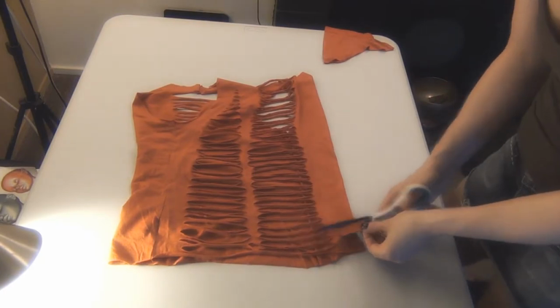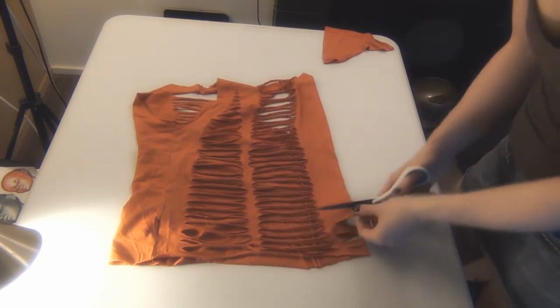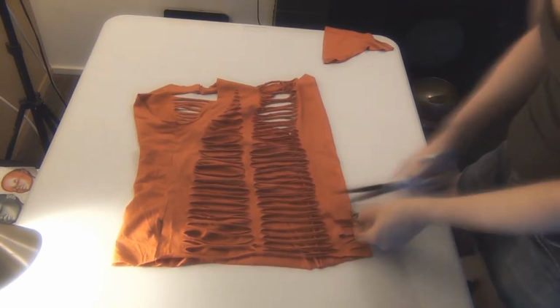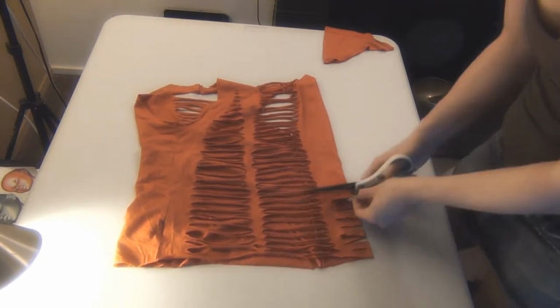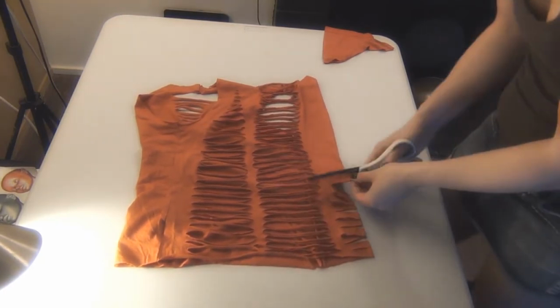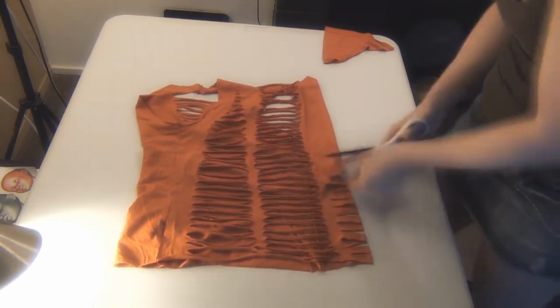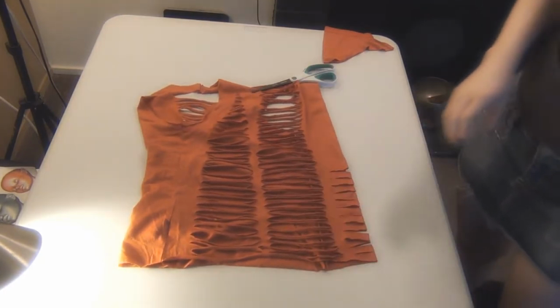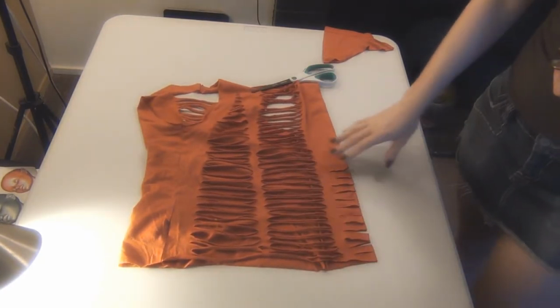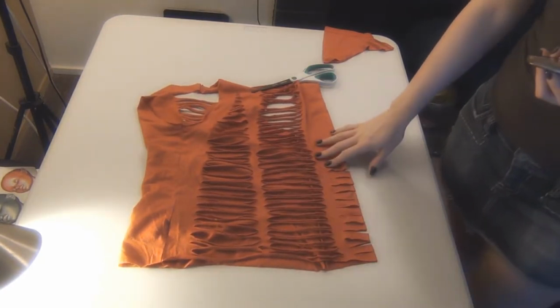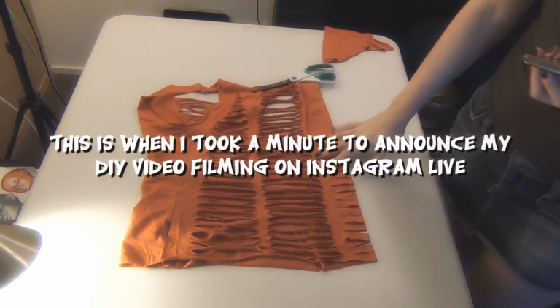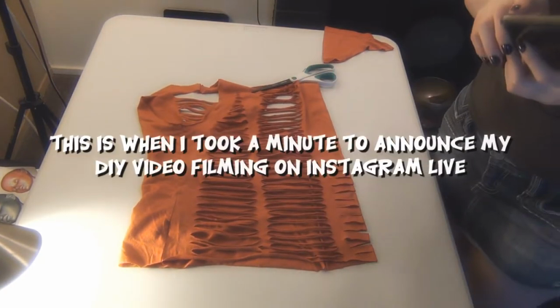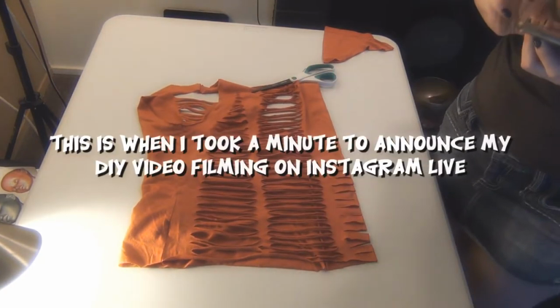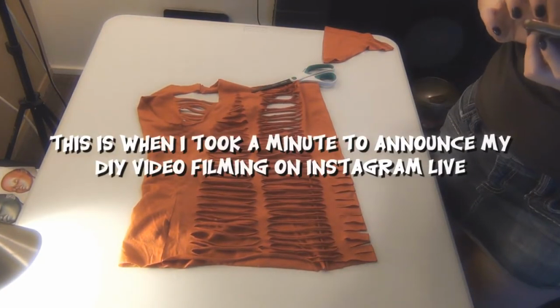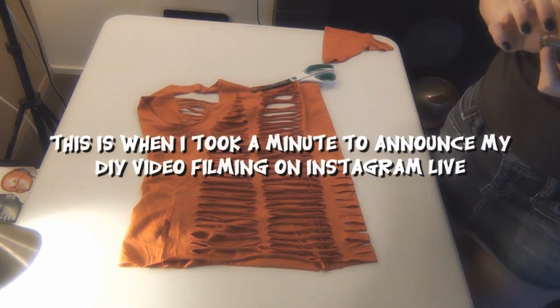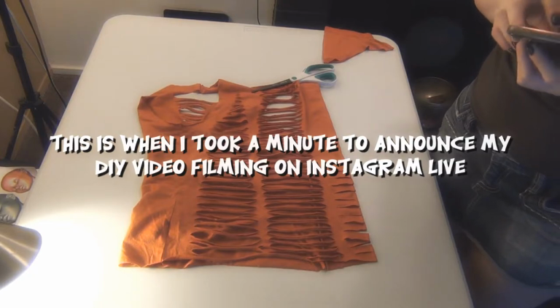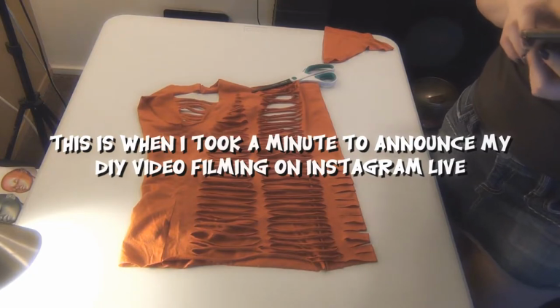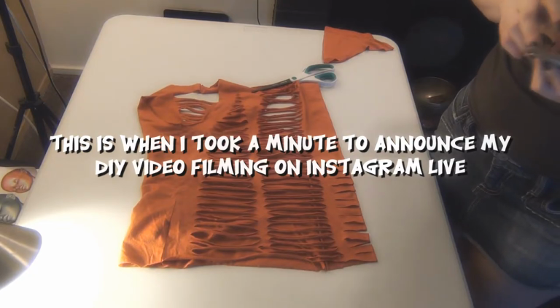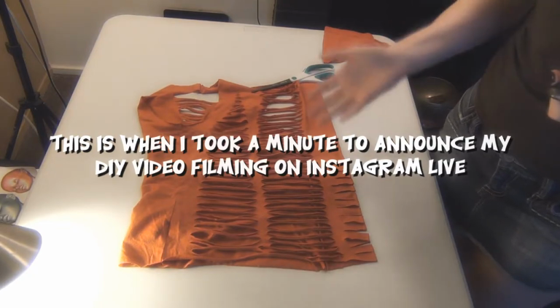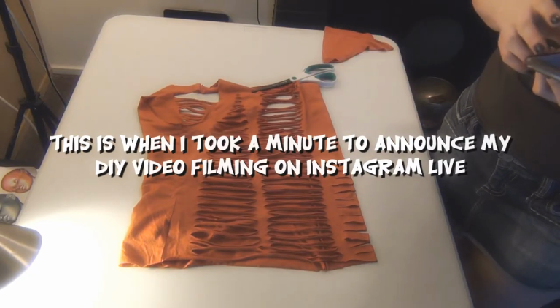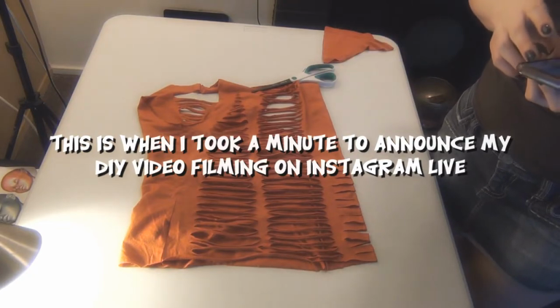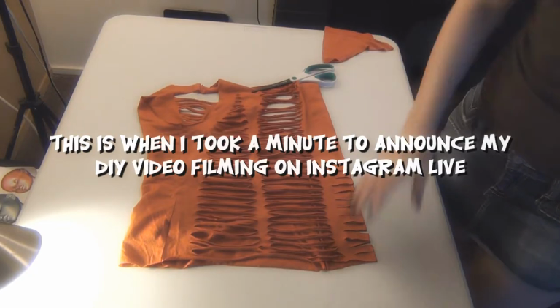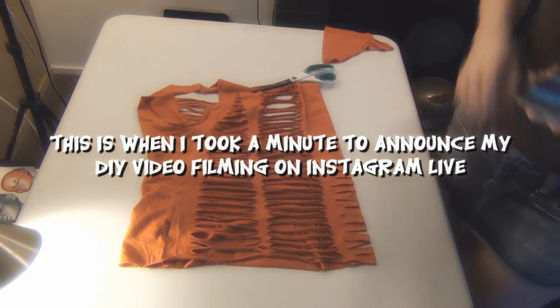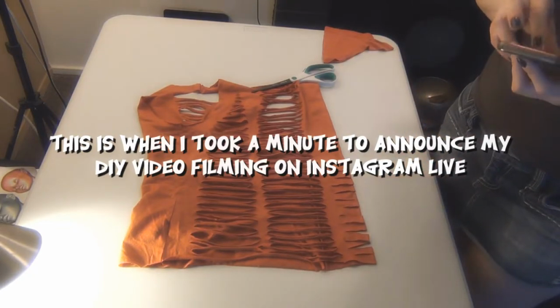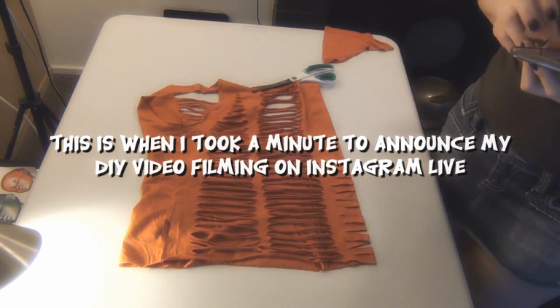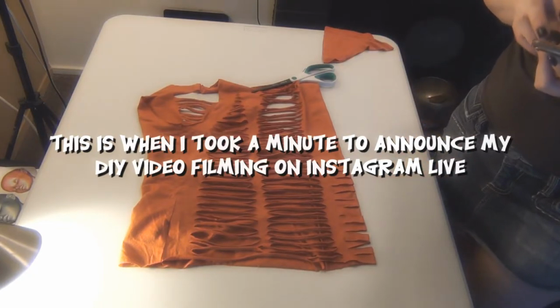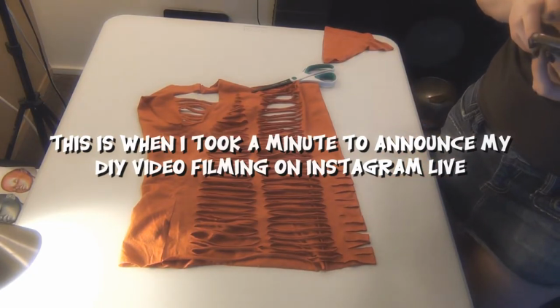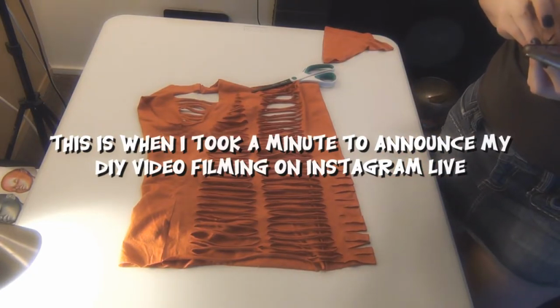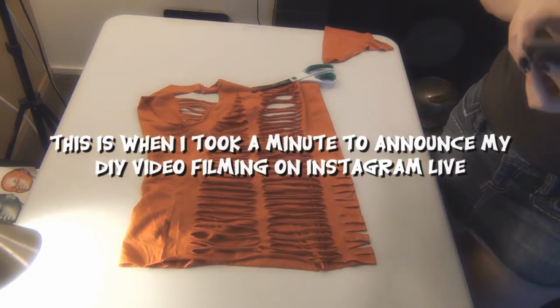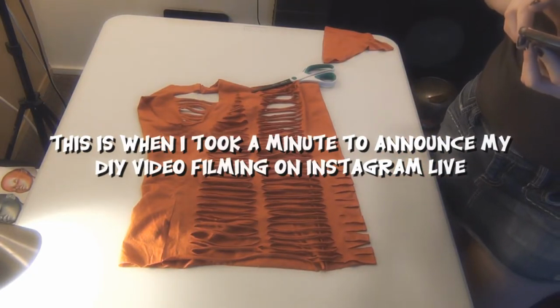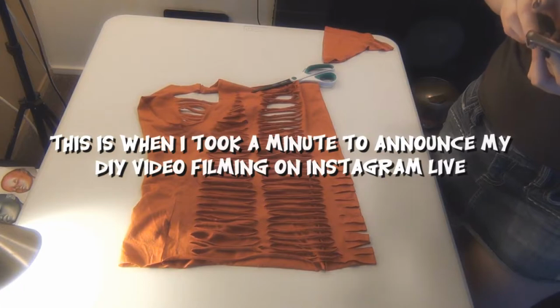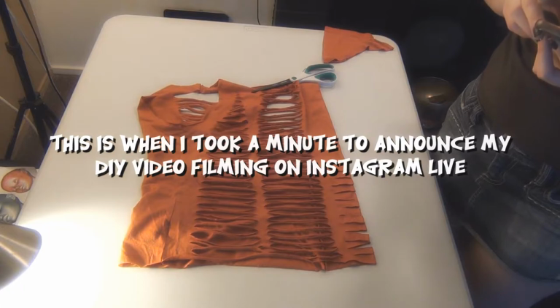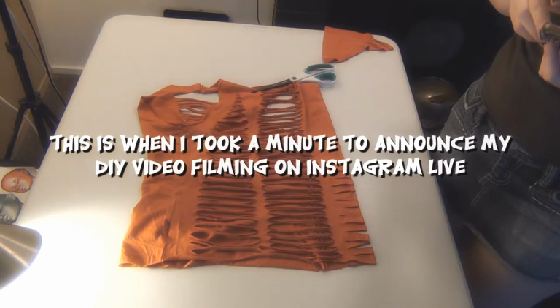This is when I took a minute to announce my DIY video filming on Instagram Live. Recently they announced Instagram TV which I find to be interesting.